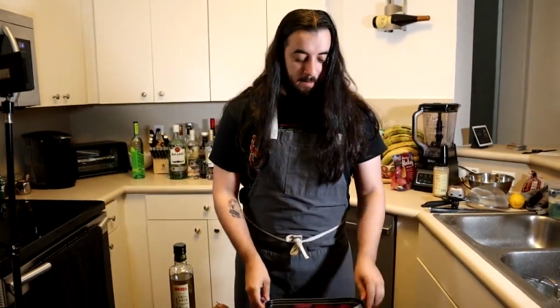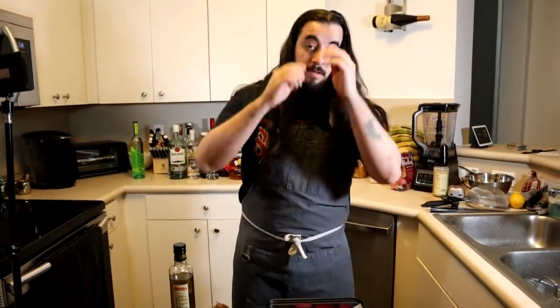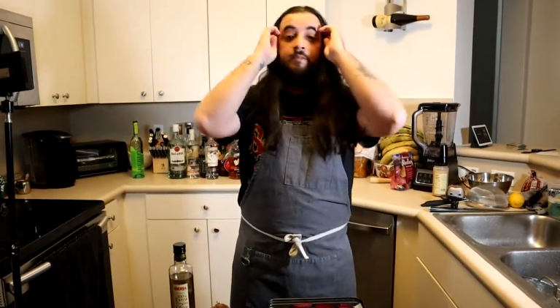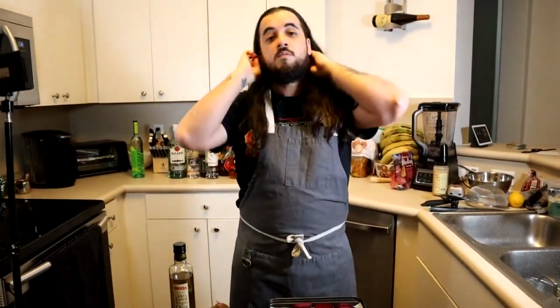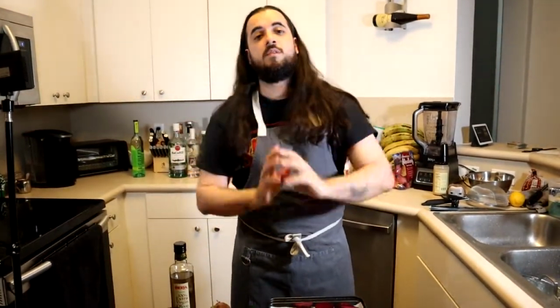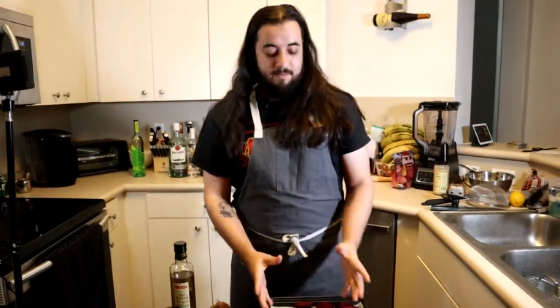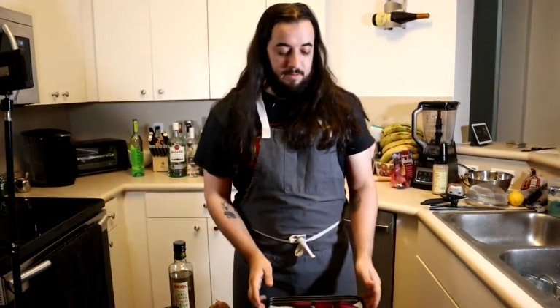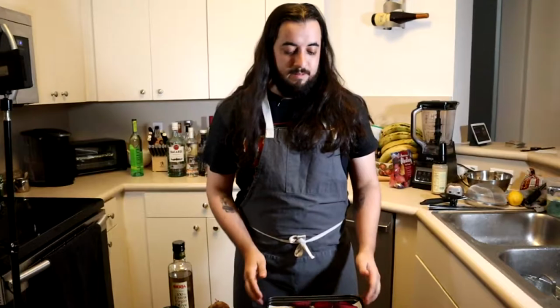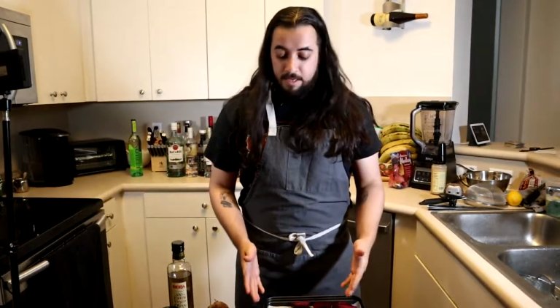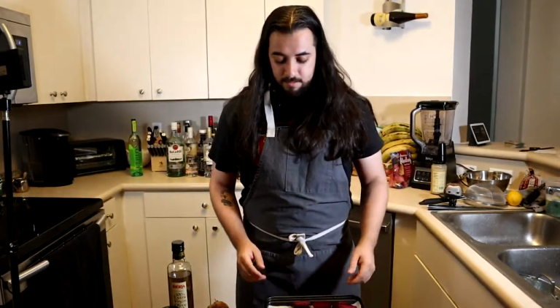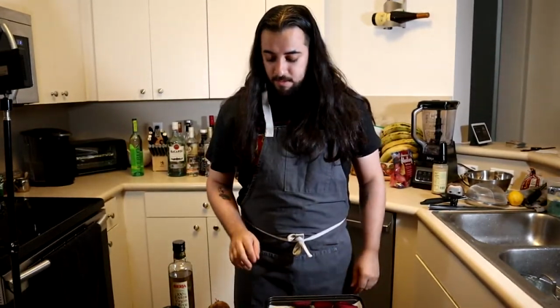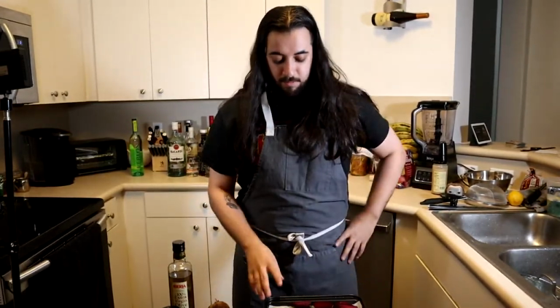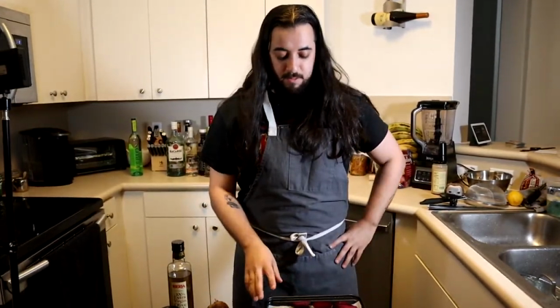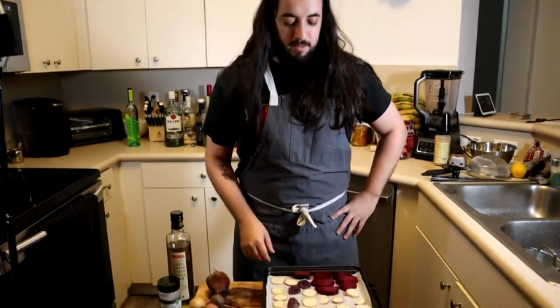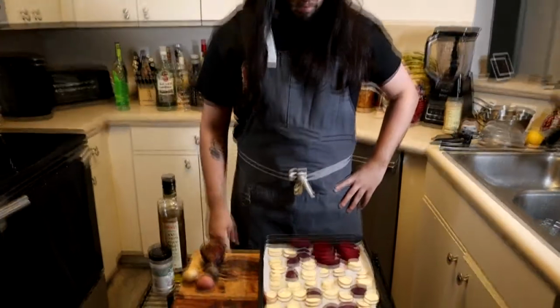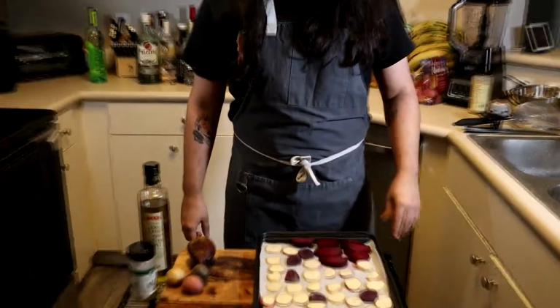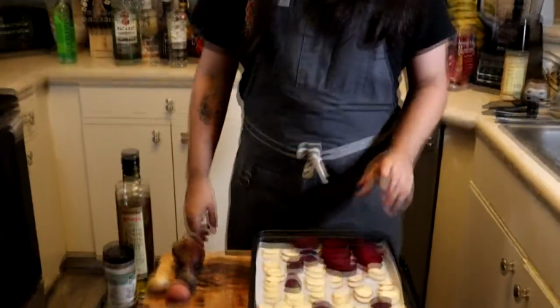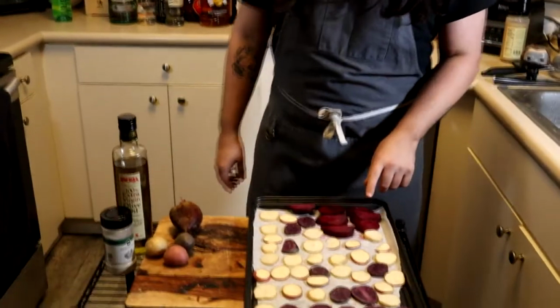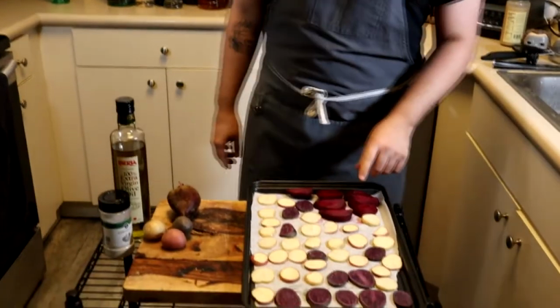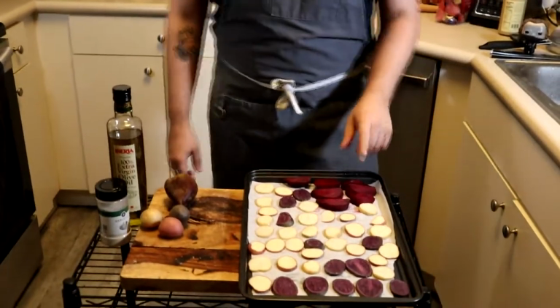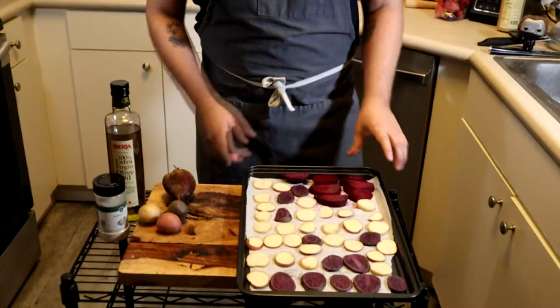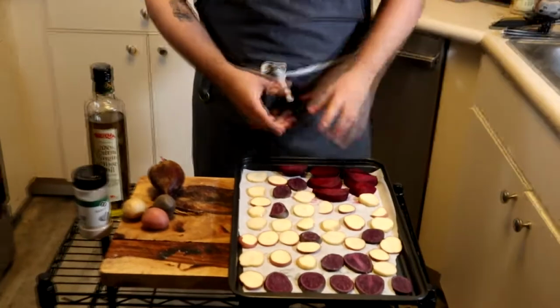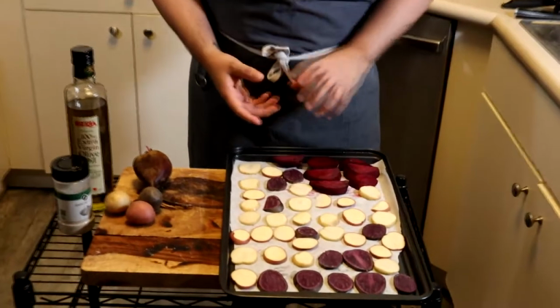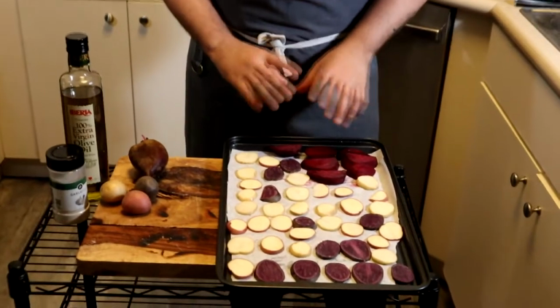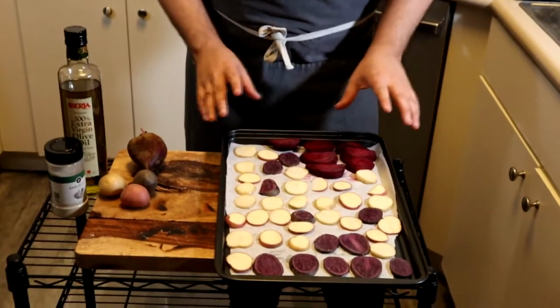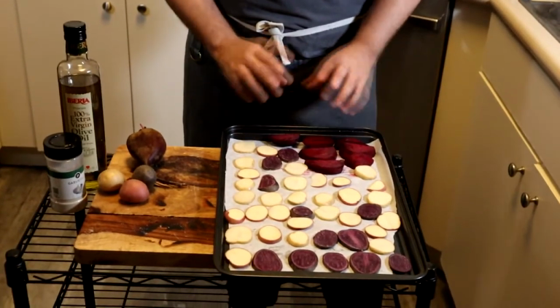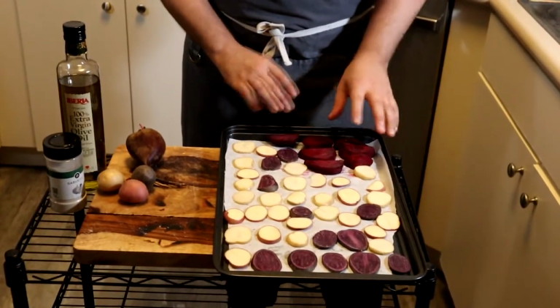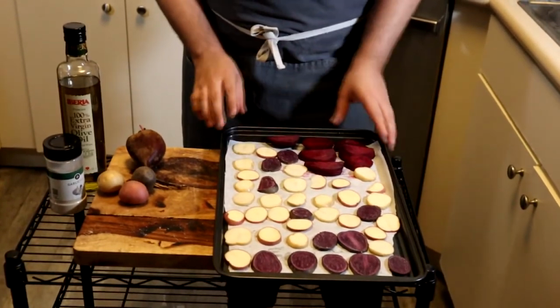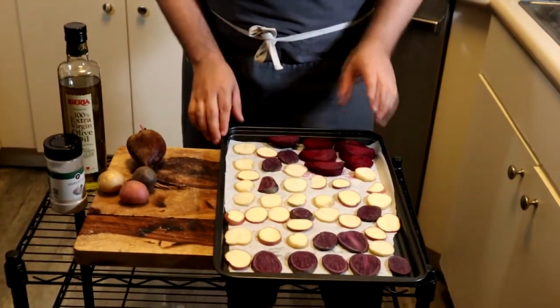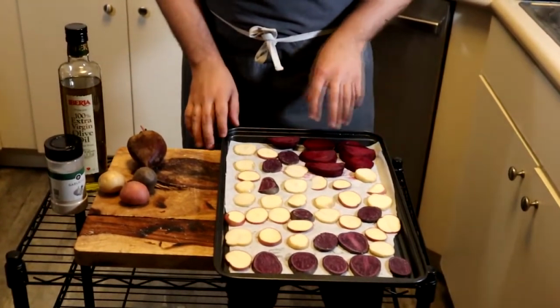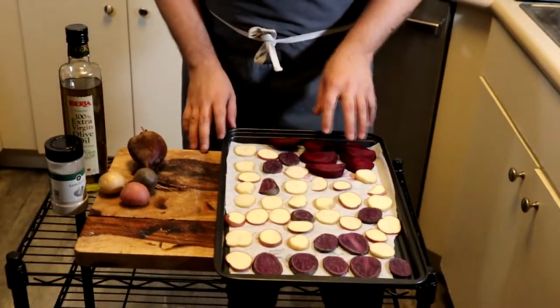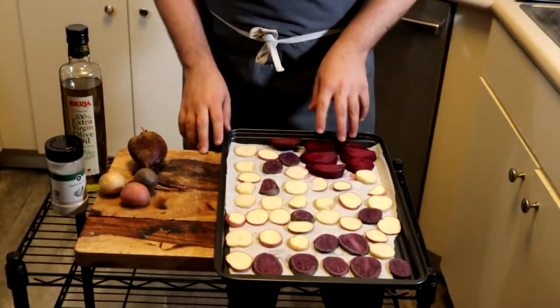Guys, I have now sliced the beets and the potatoes. Your beet — make sure you want to peel it. Cut it however size you want, just smaller sizes because we're just going to roast this.